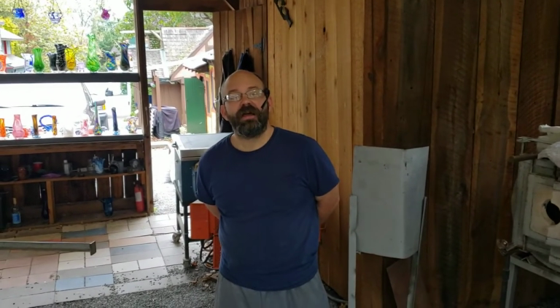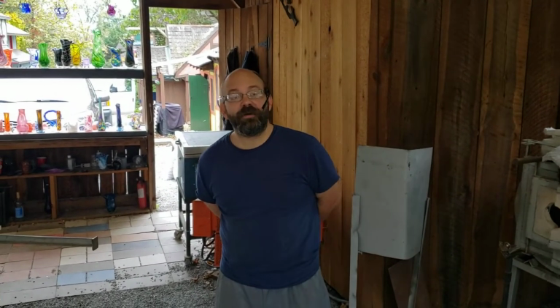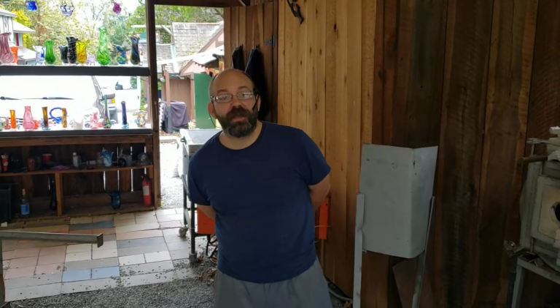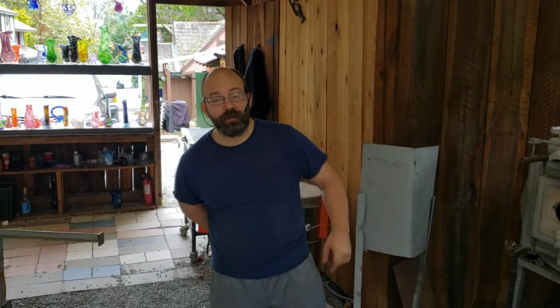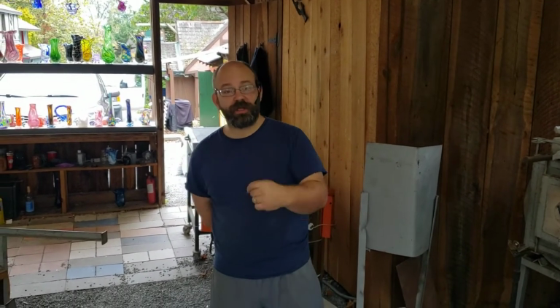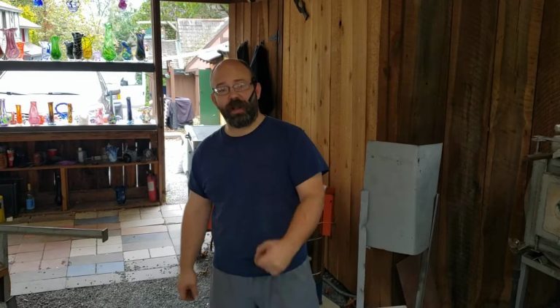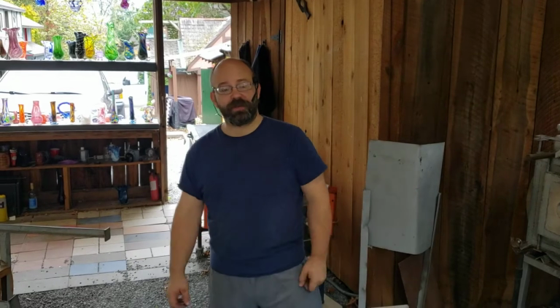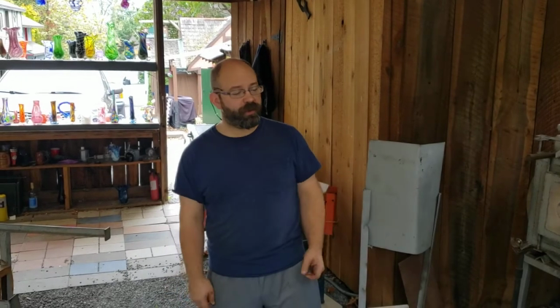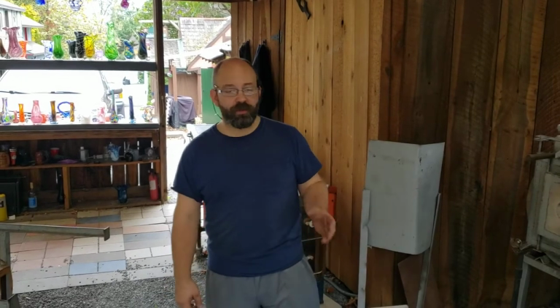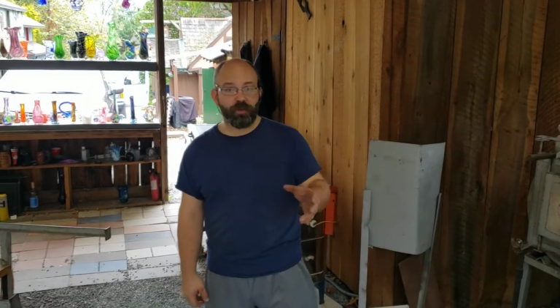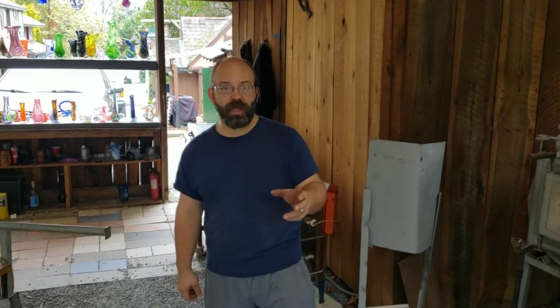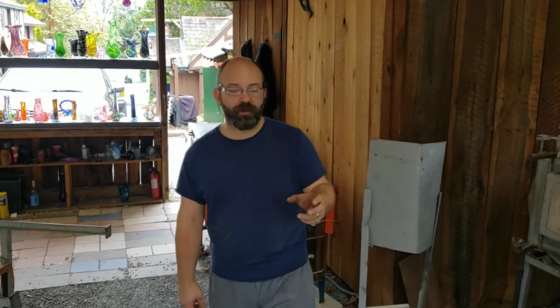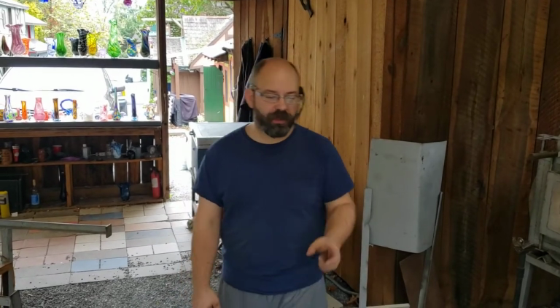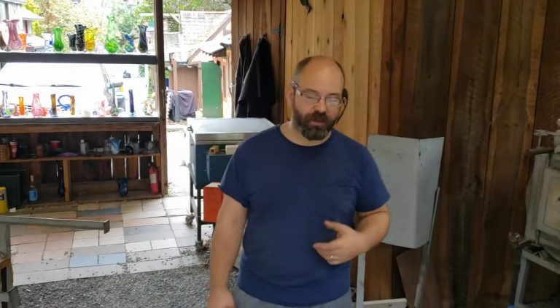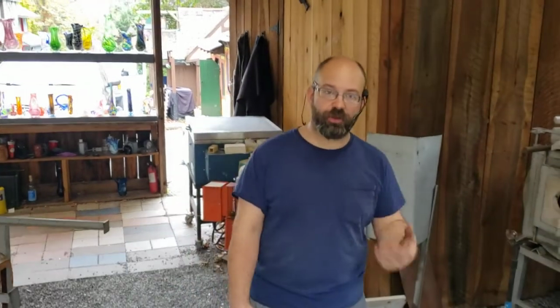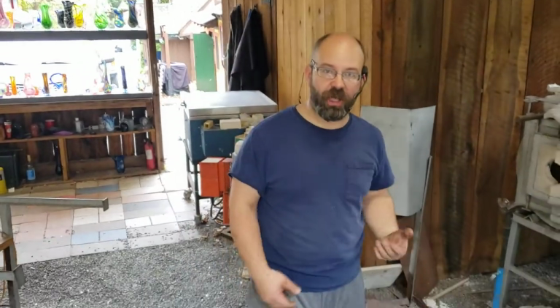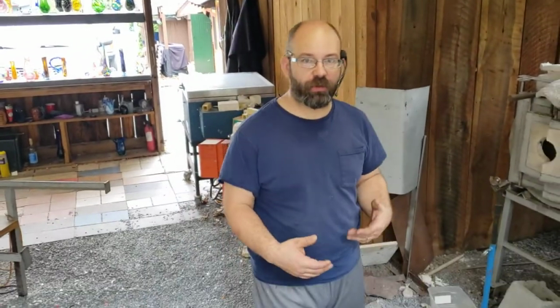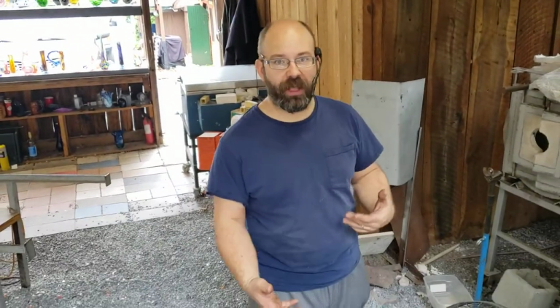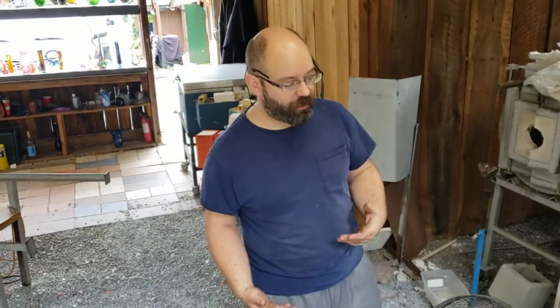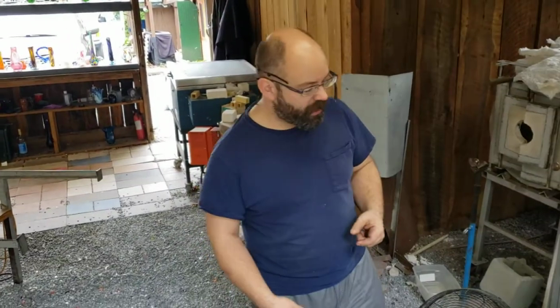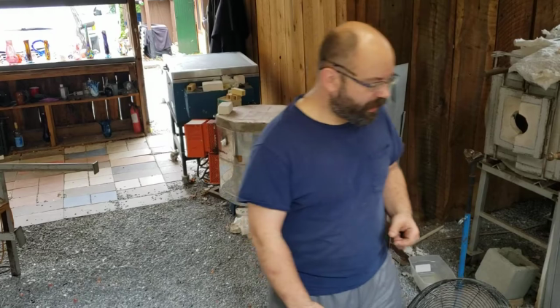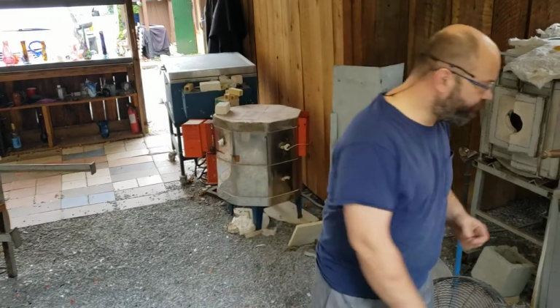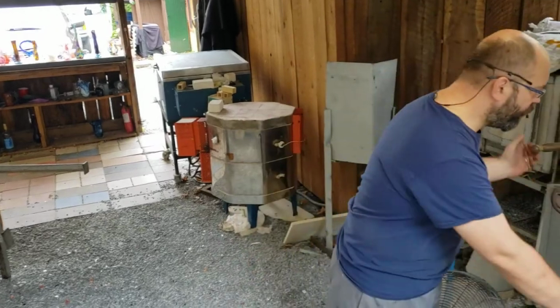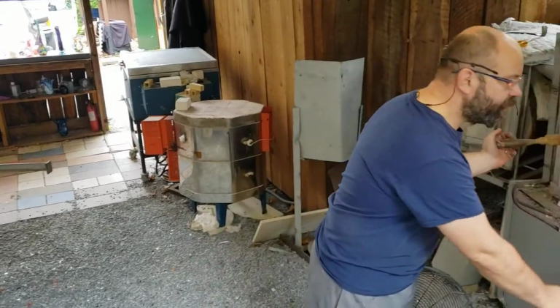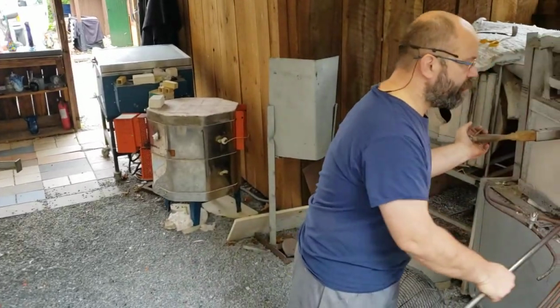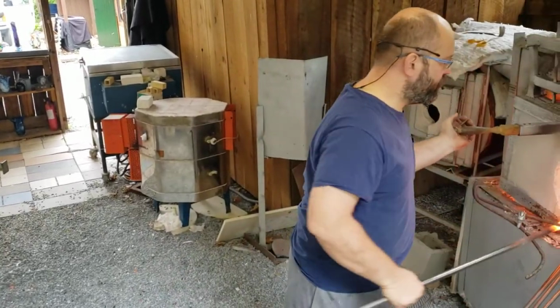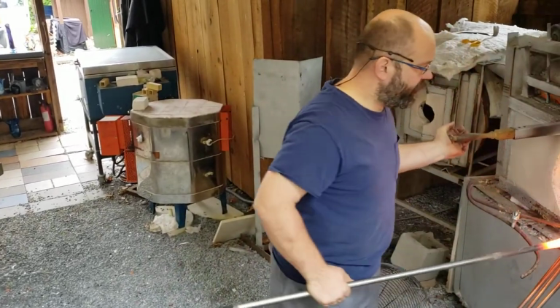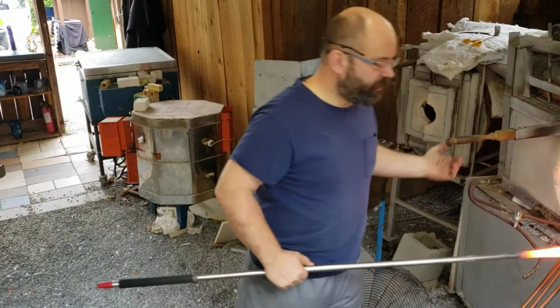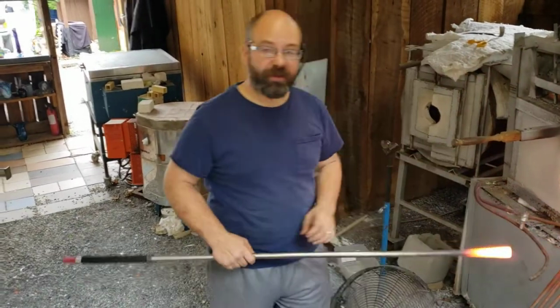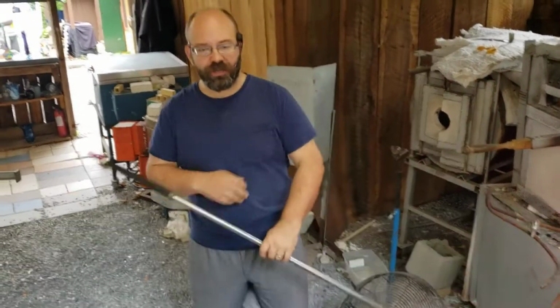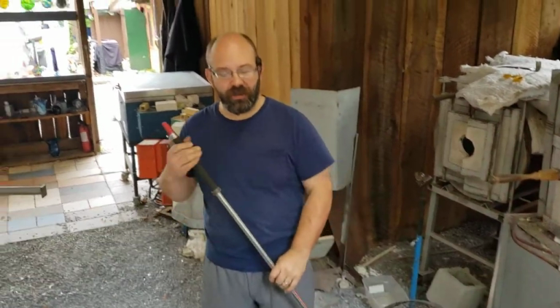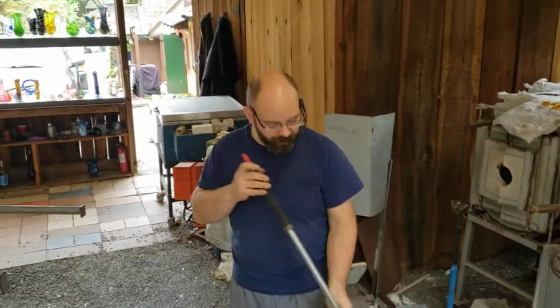Hey folks, Jeremy with Dragonsmith Glassworks. We're going to do a pull-to-stem goblet for you today, a demonstration, kind of a quick how-to. Hopefully you'll find this interesting and informative.